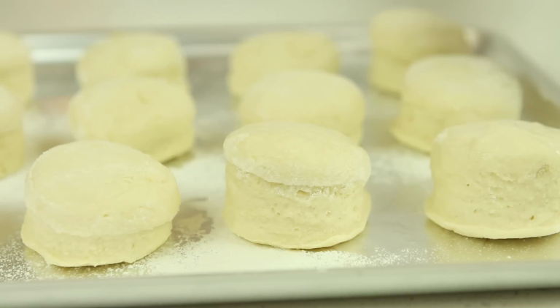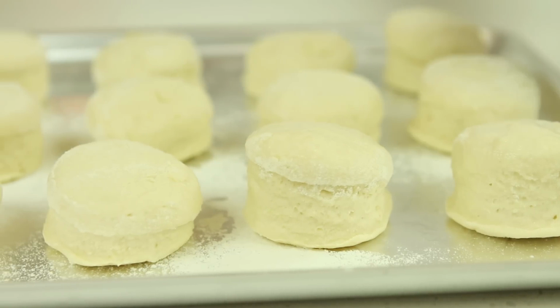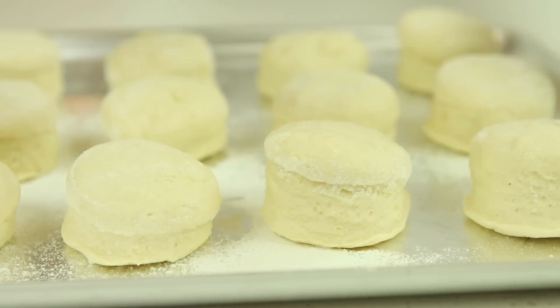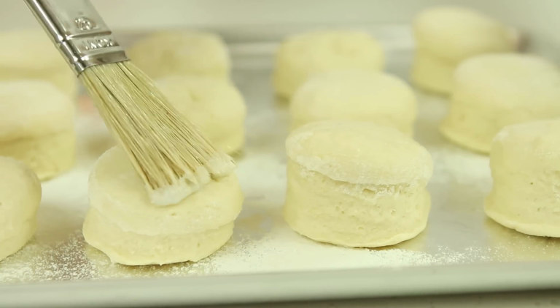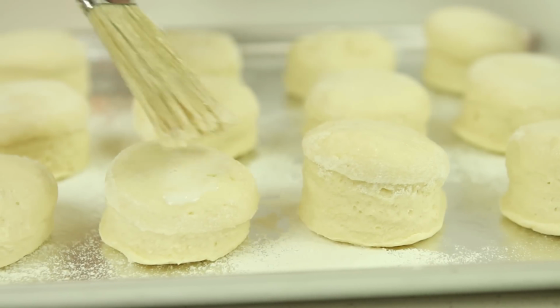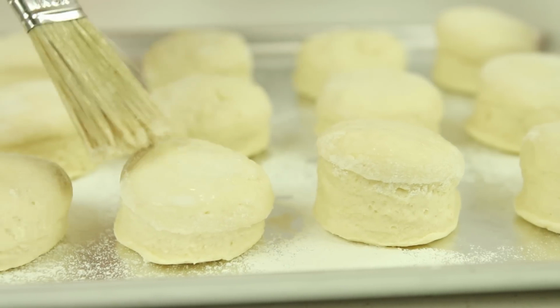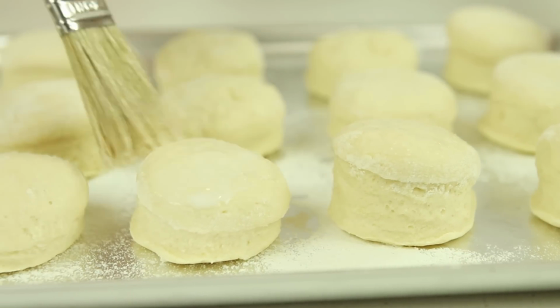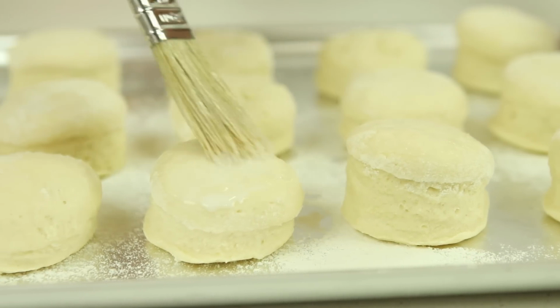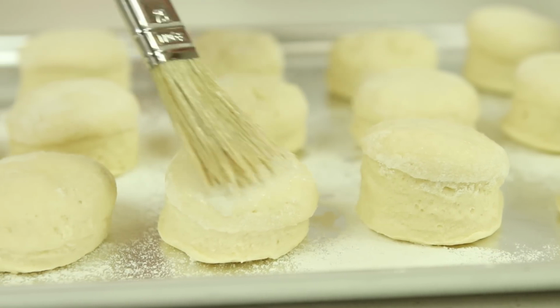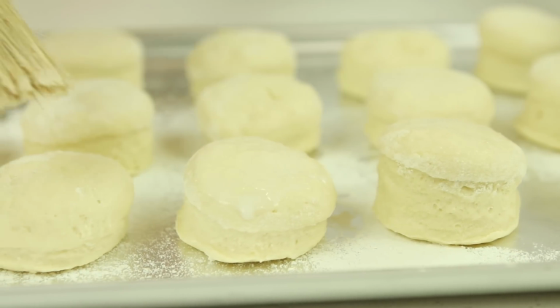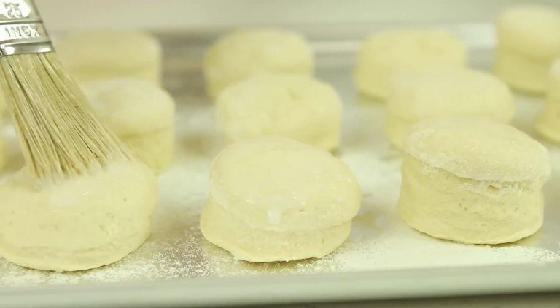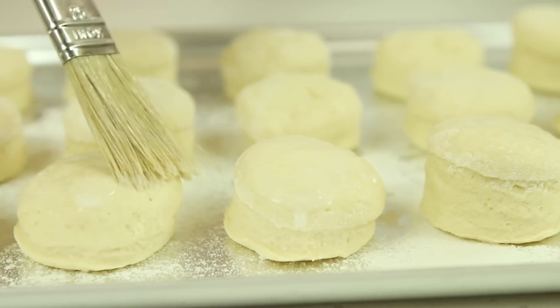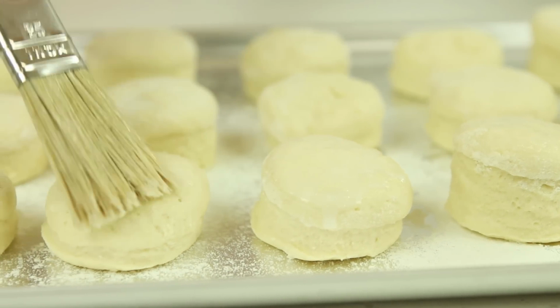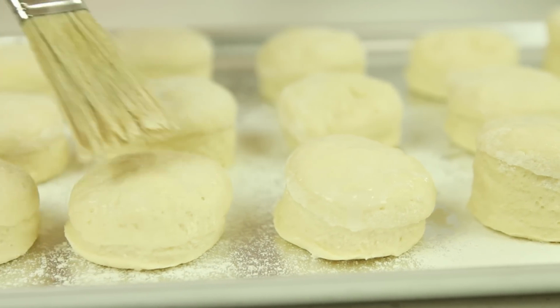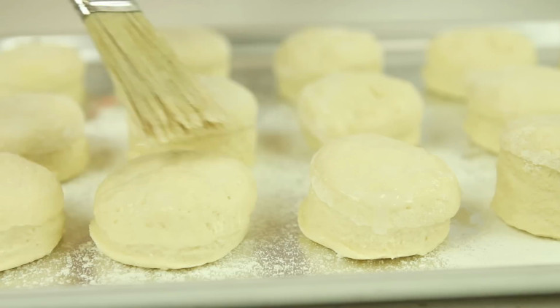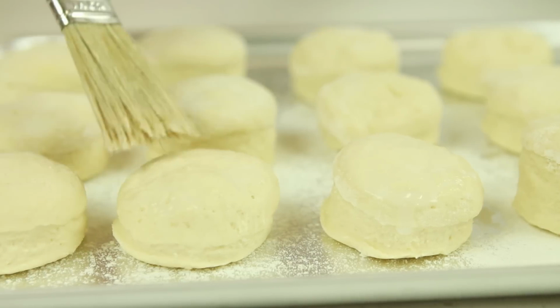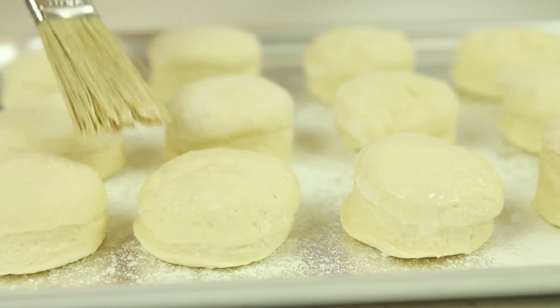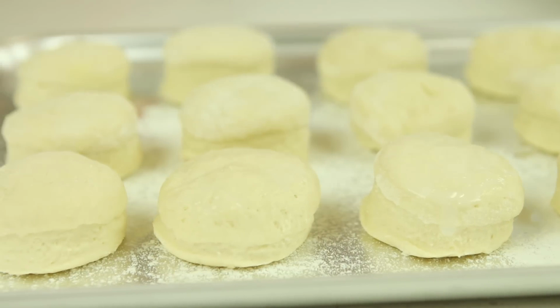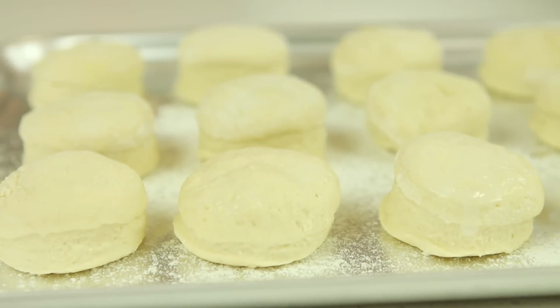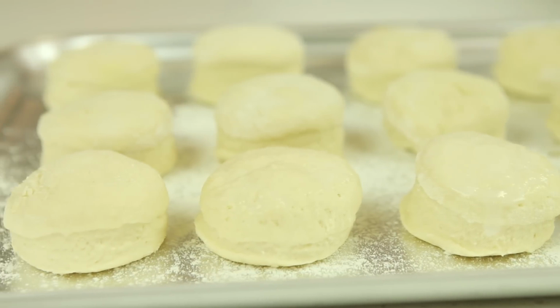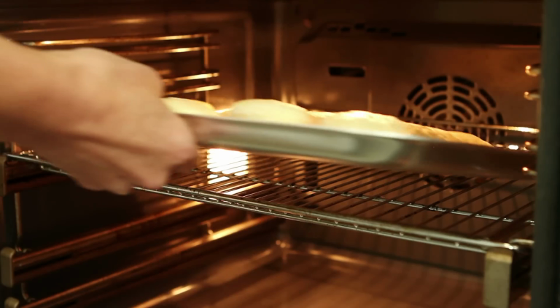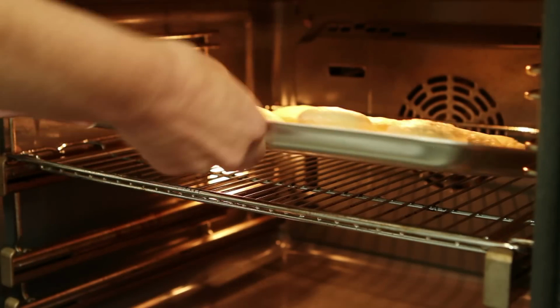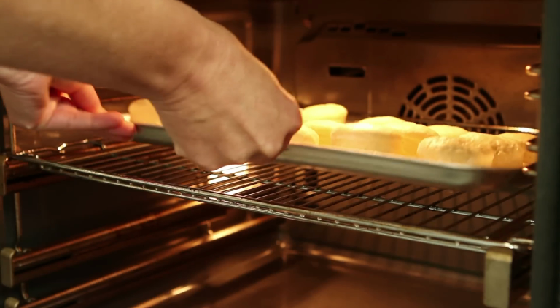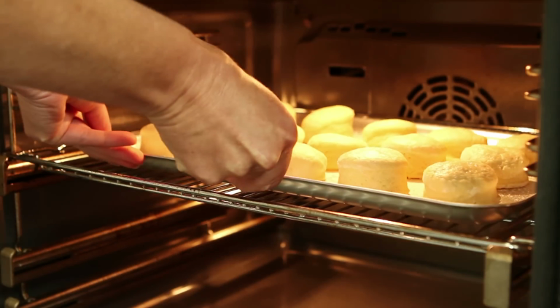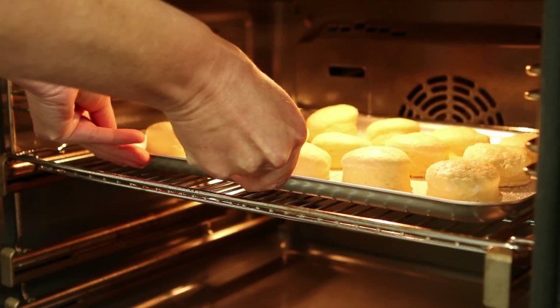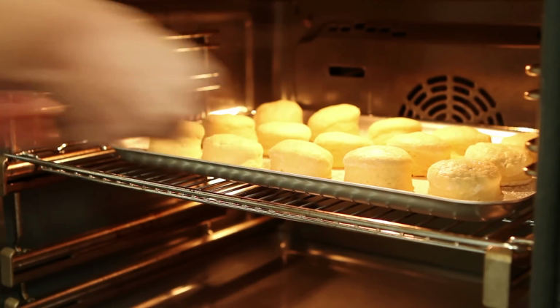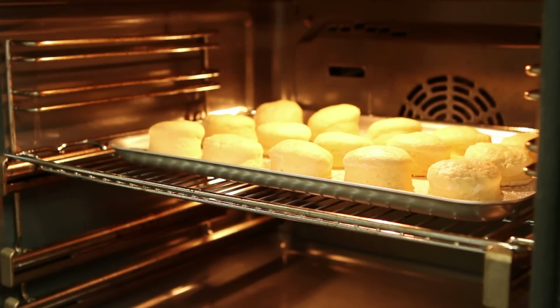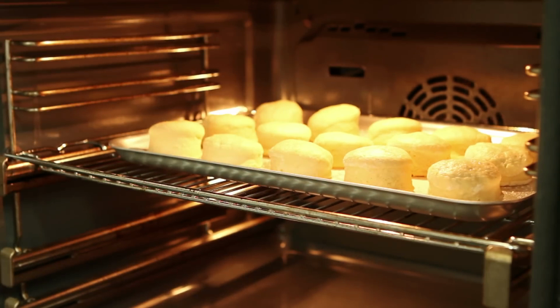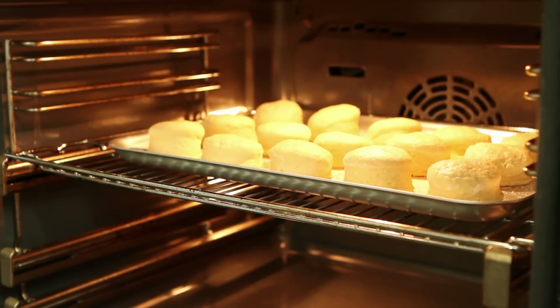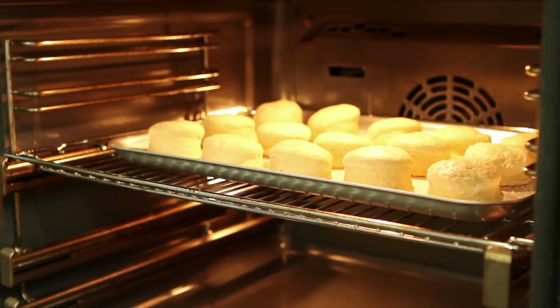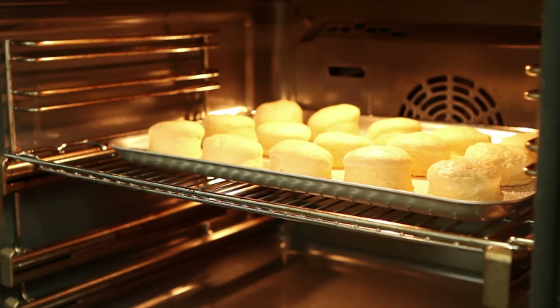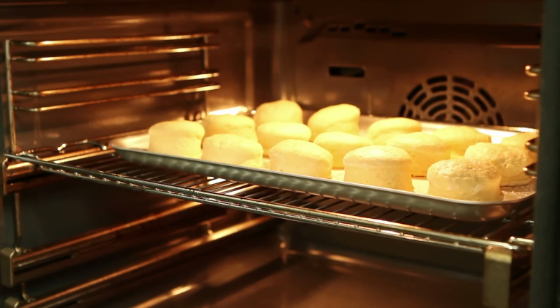Brush the tops of the scones with a little extra milk for a glaze, or sprinkle with extra flour for a softer finish. Bake the scones on the top shelf of the oven for an instant blast of heat.